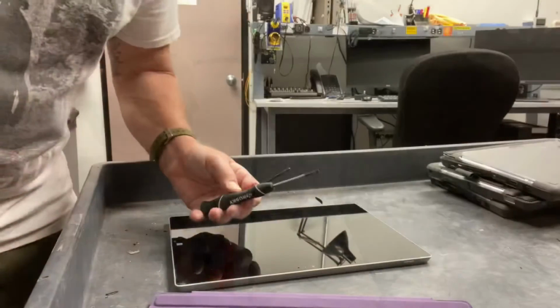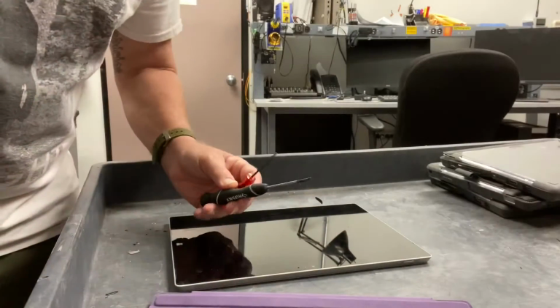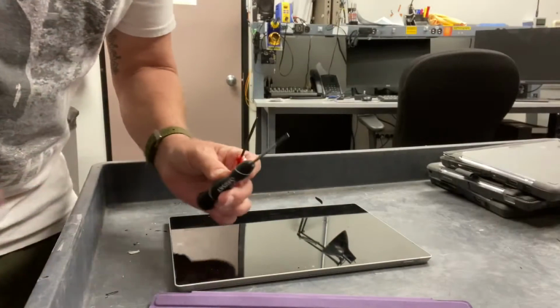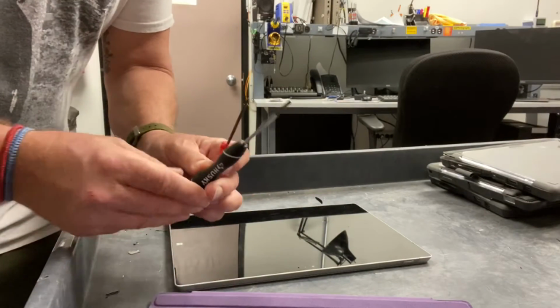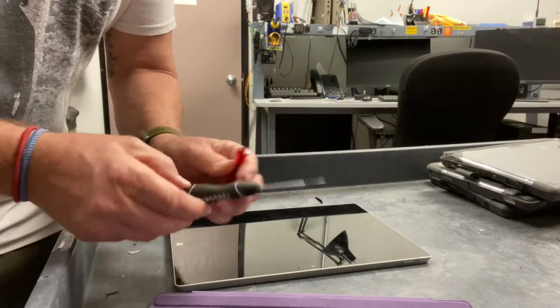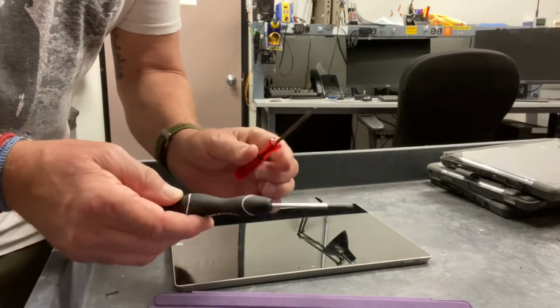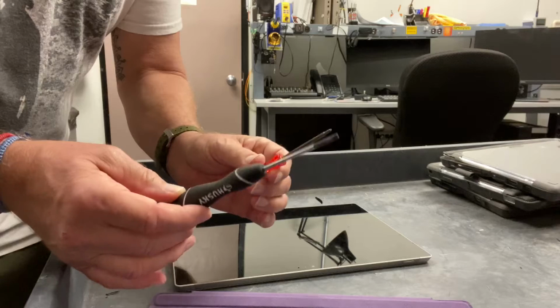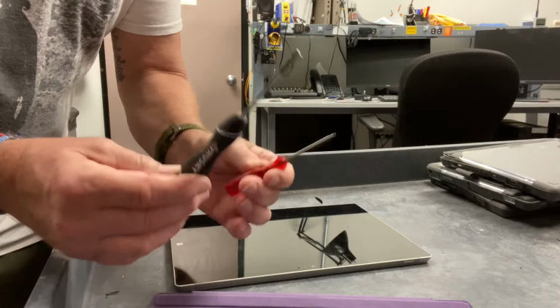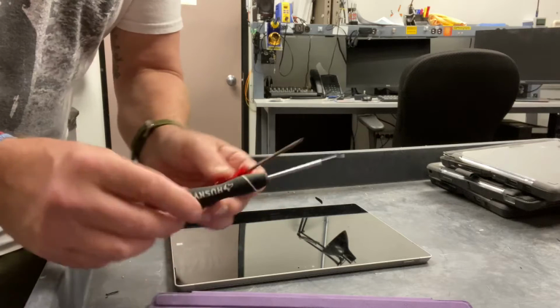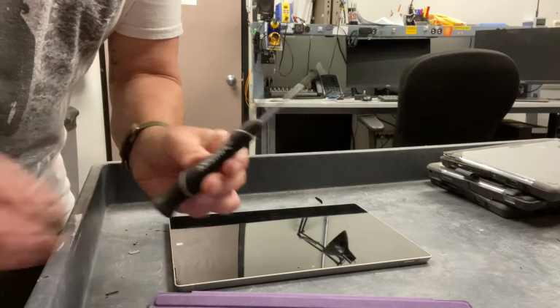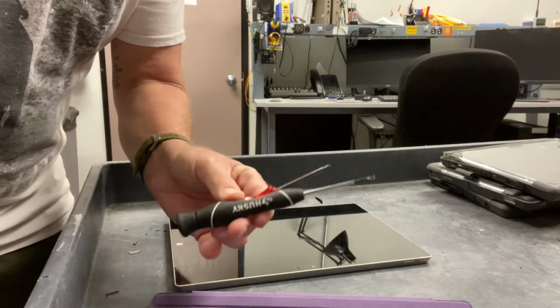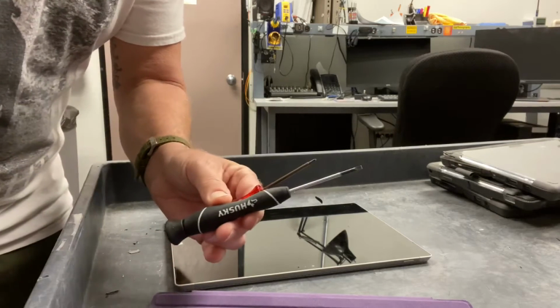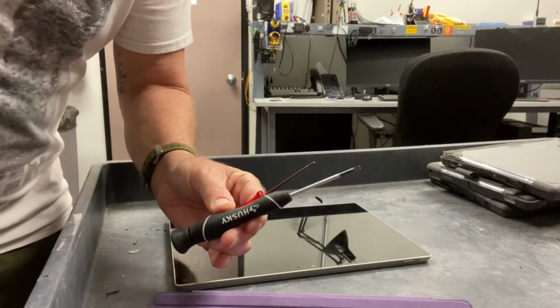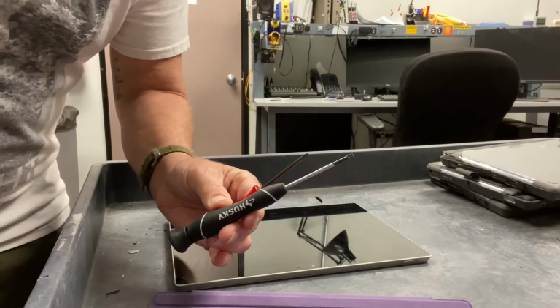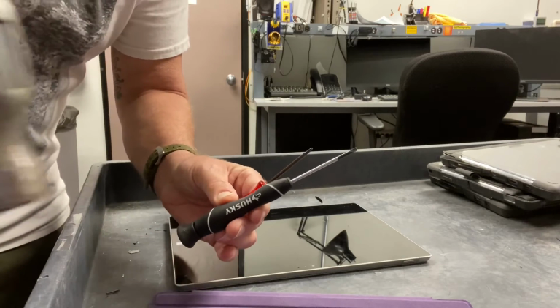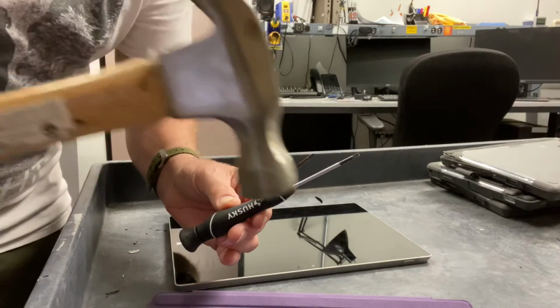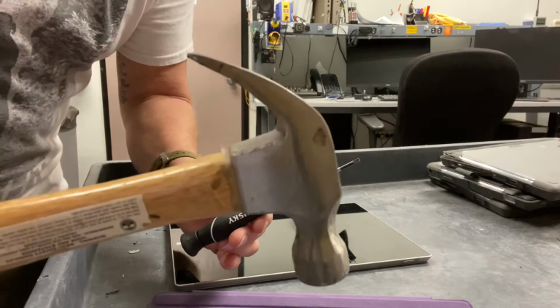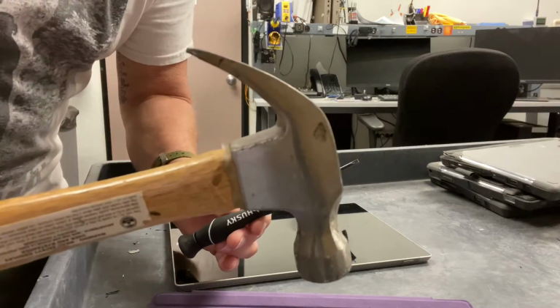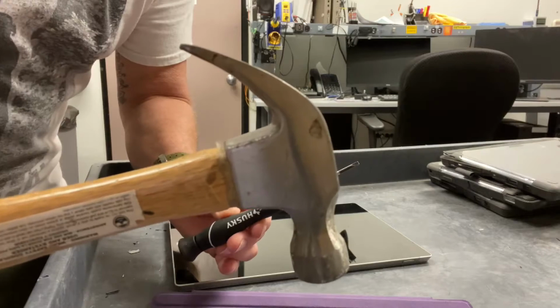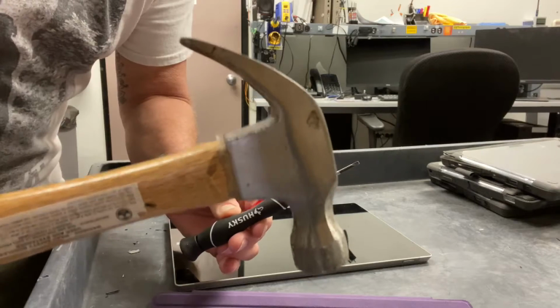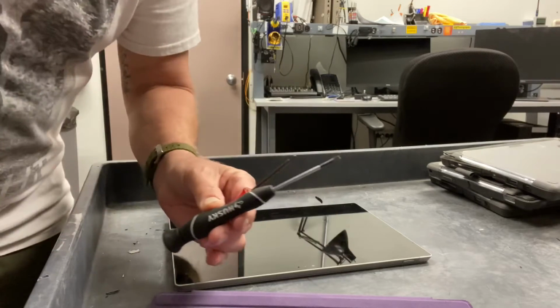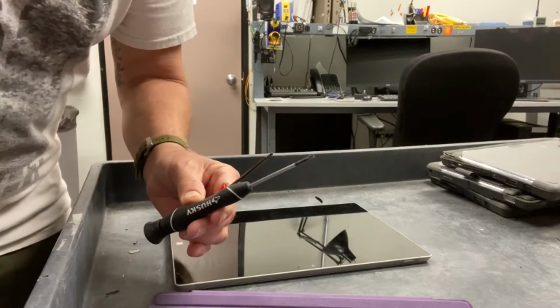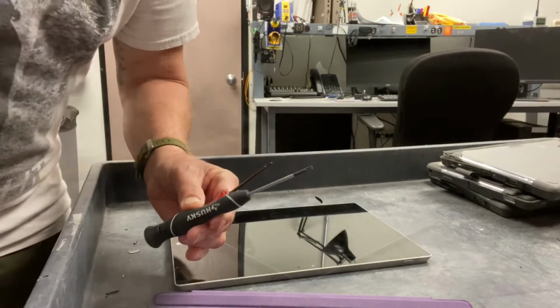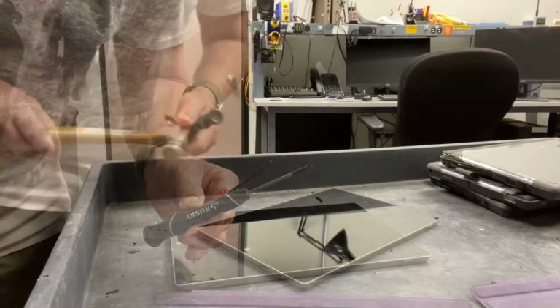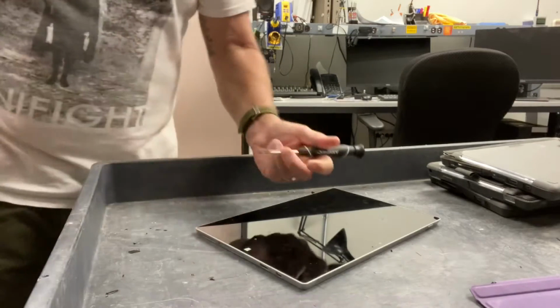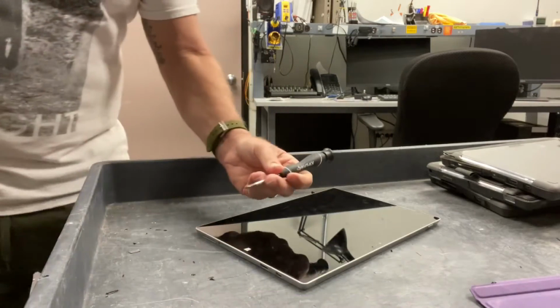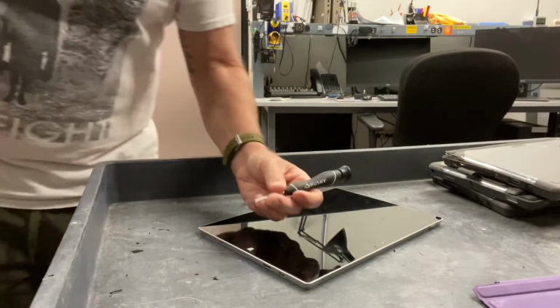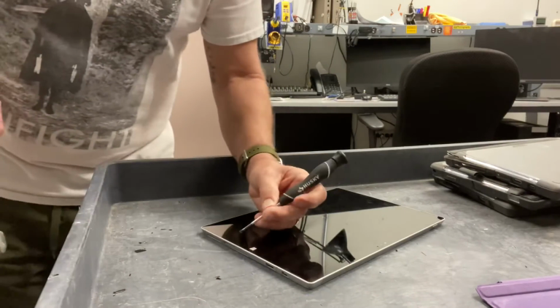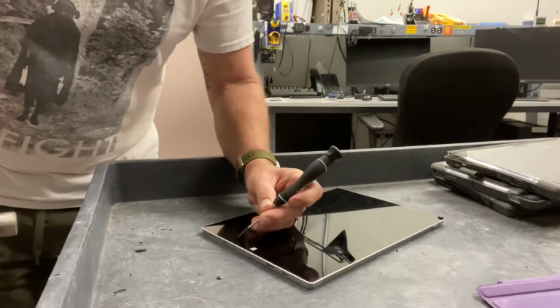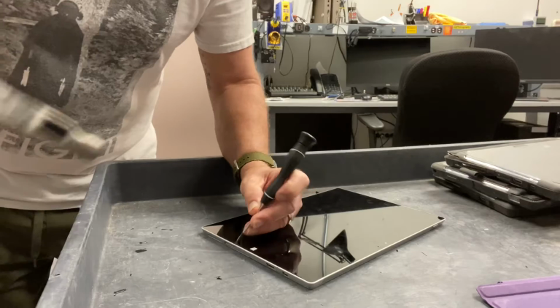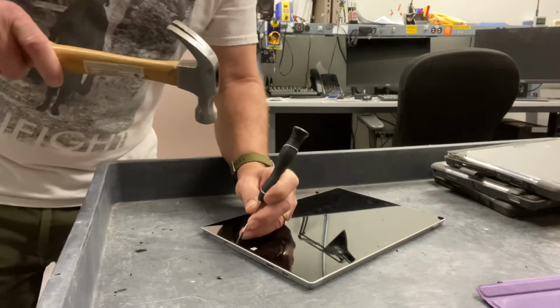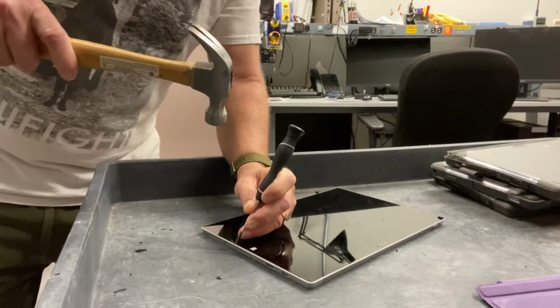All that's required is some simple tools: two screwdrivers and a hammer. Now let's begin this delicate process here.